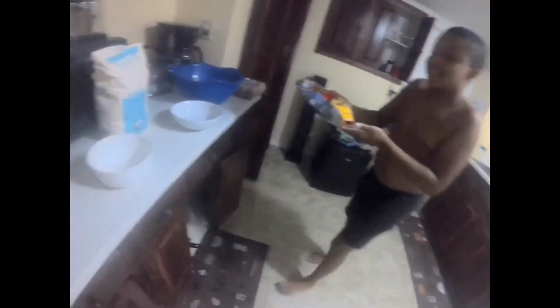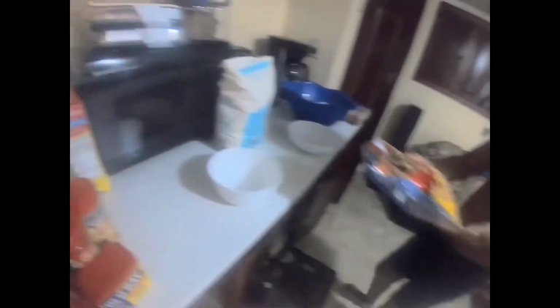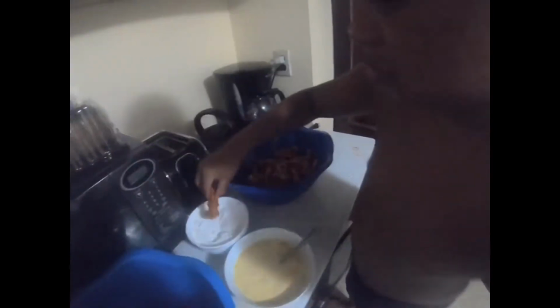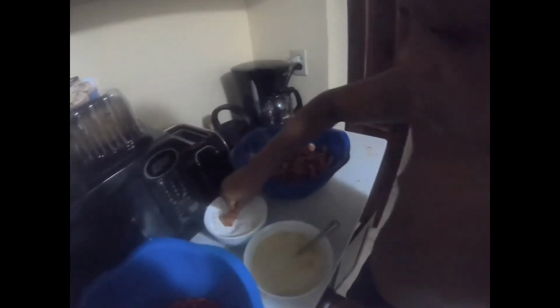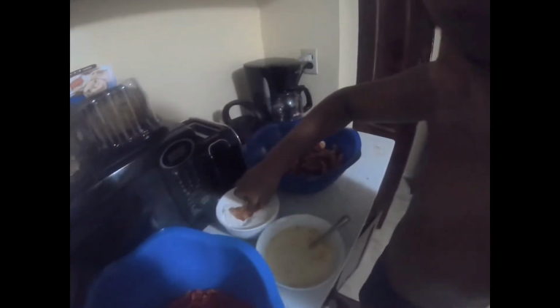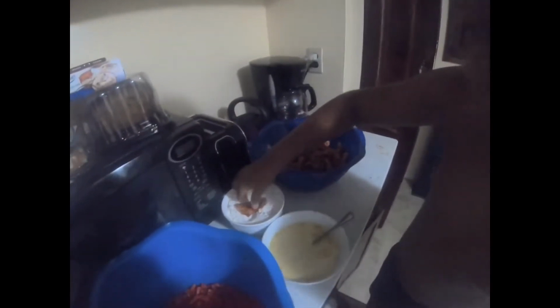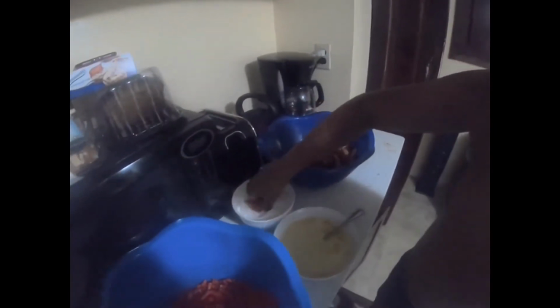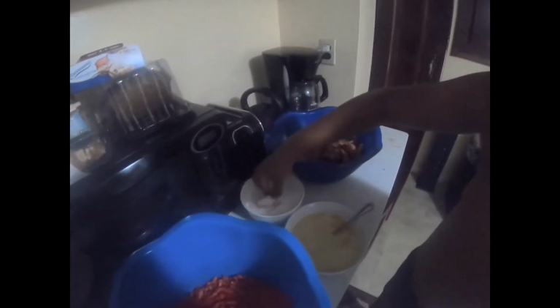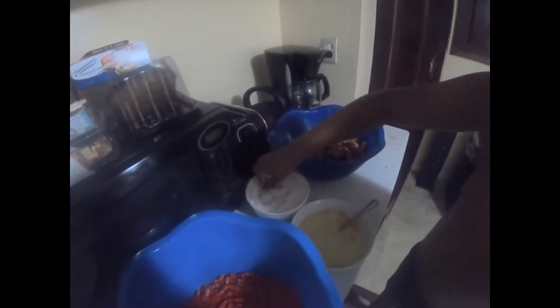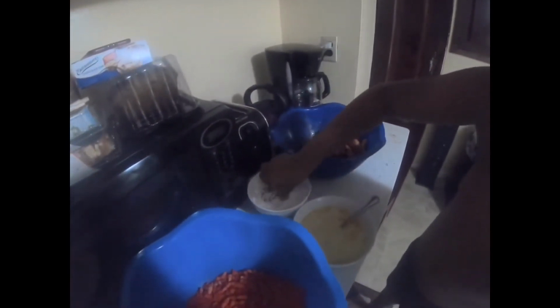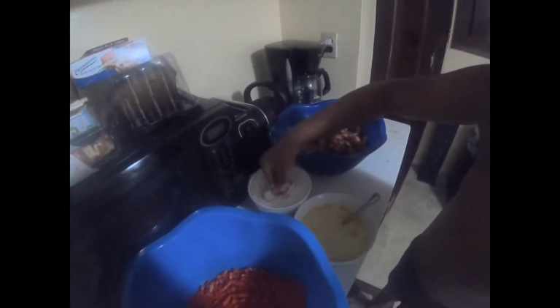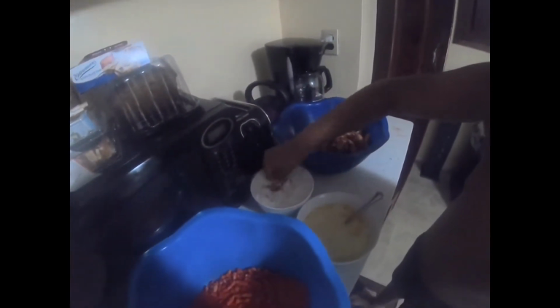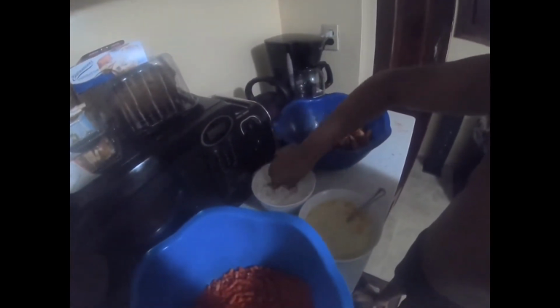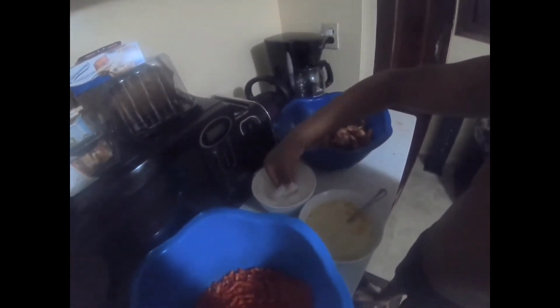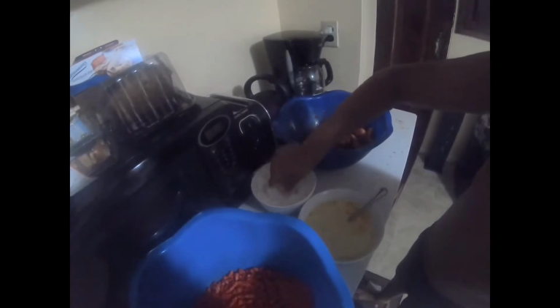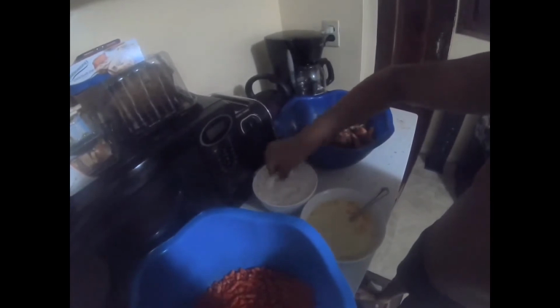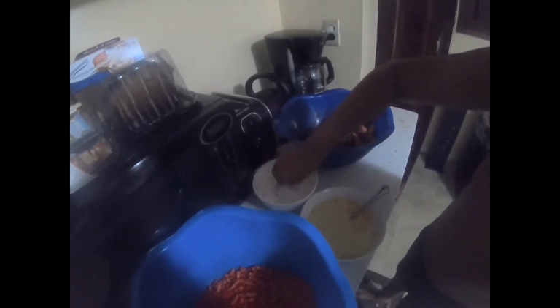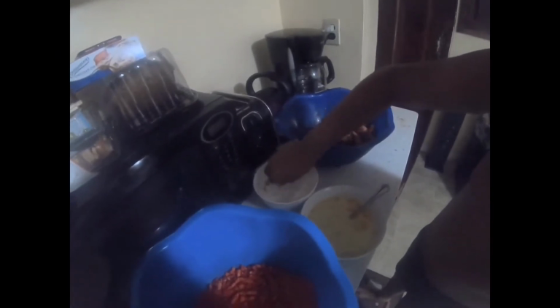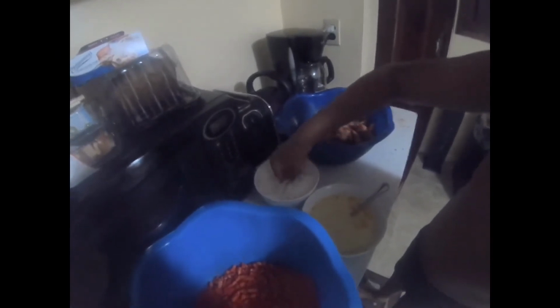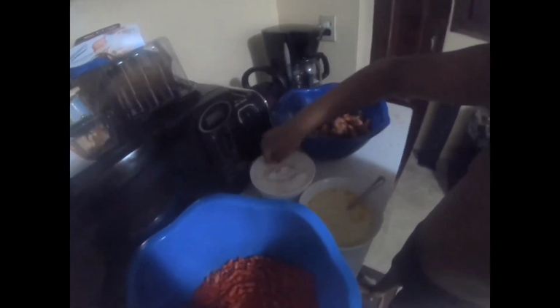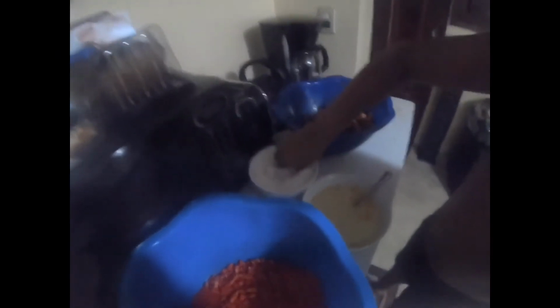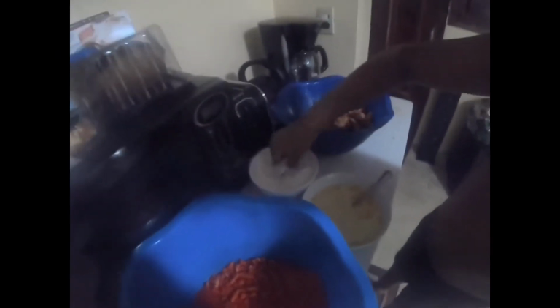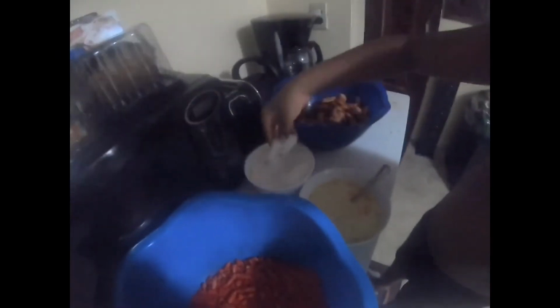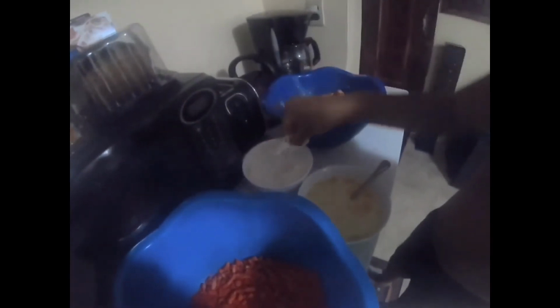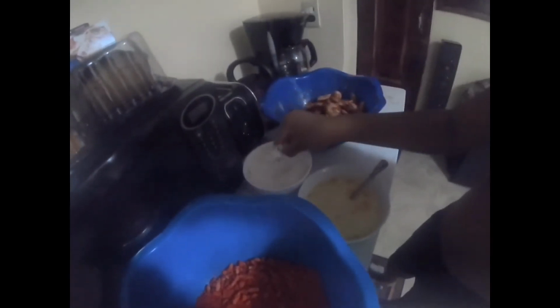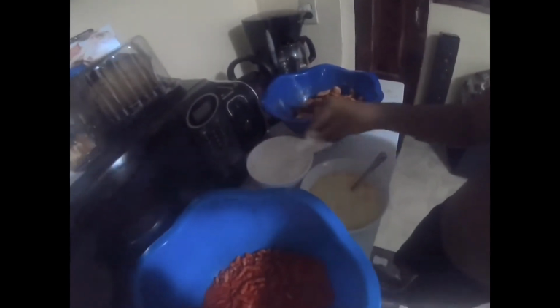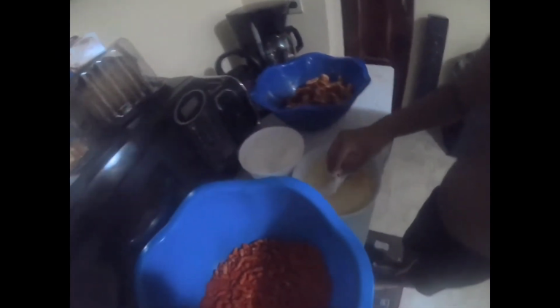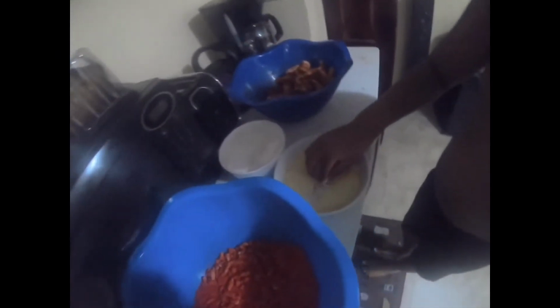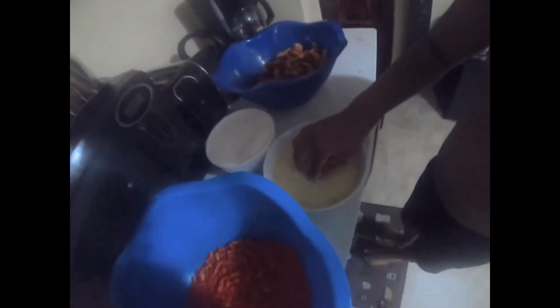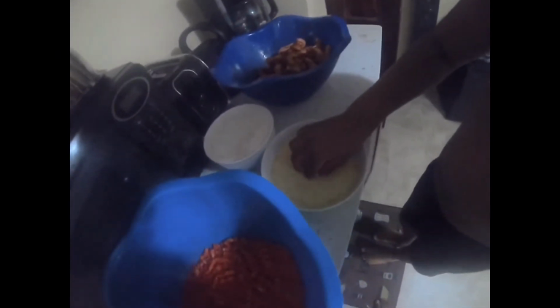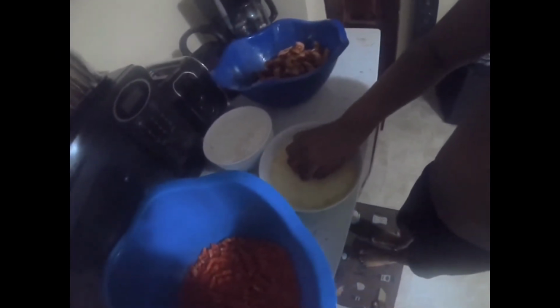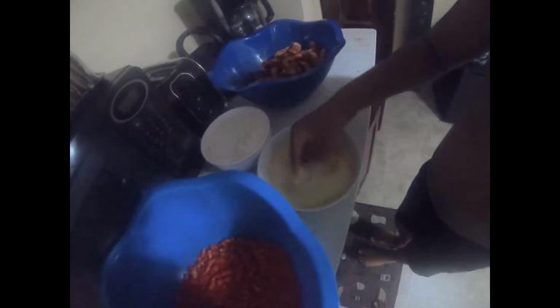I'm cooking in the flour, coat it up, coat it up, coat it up. I'm putting some egg.